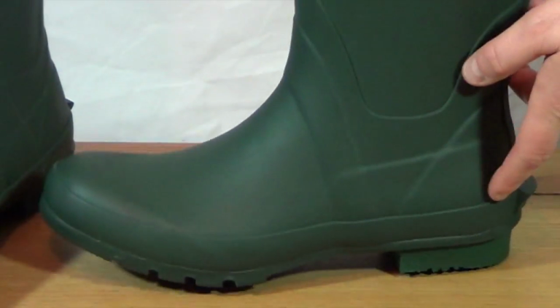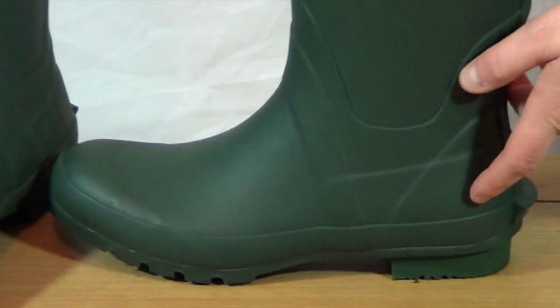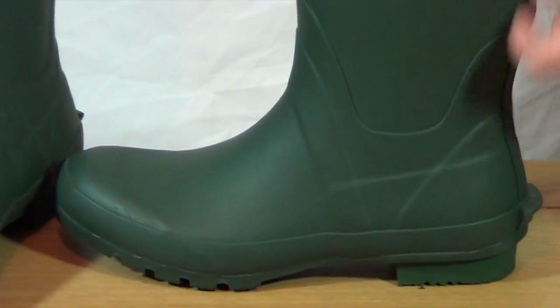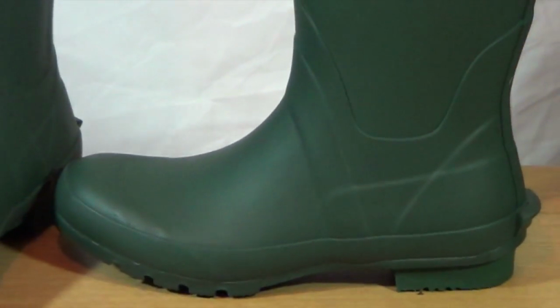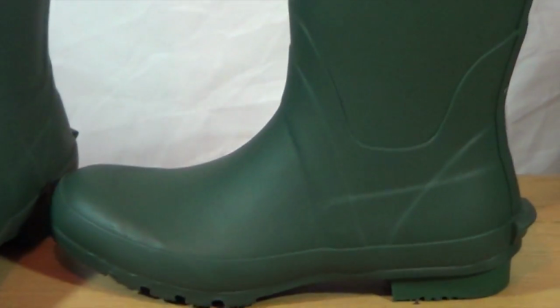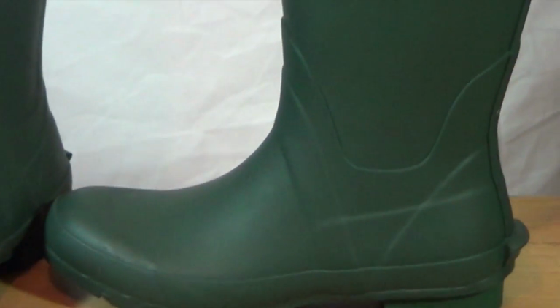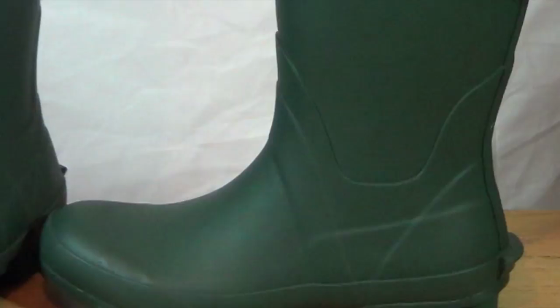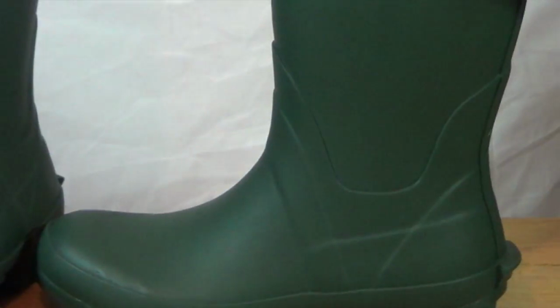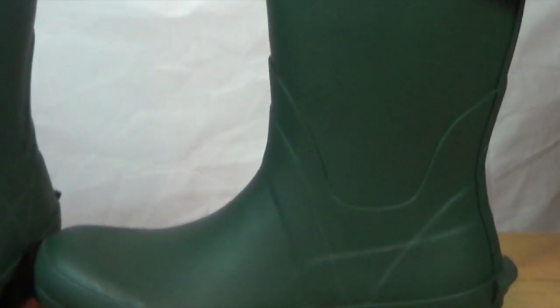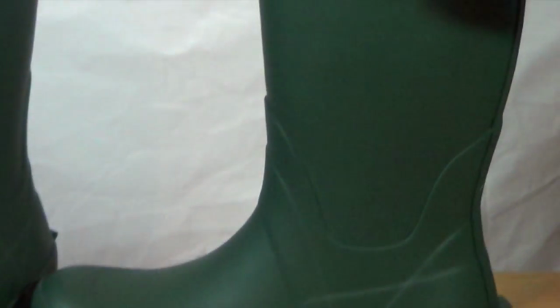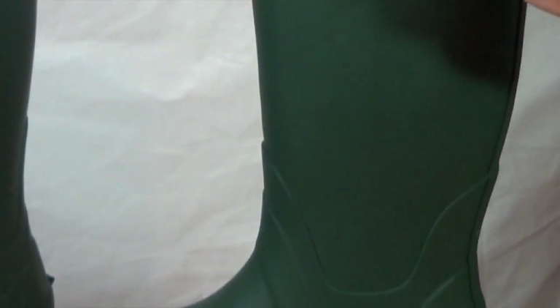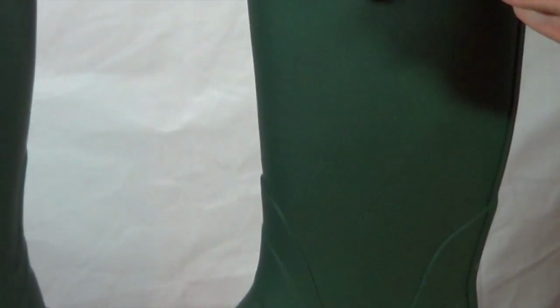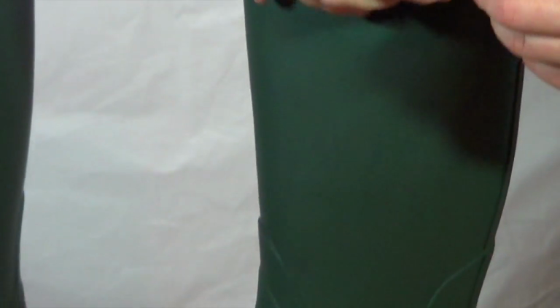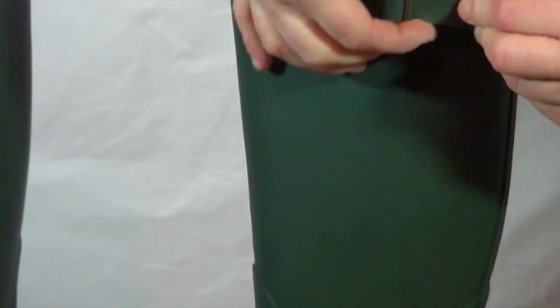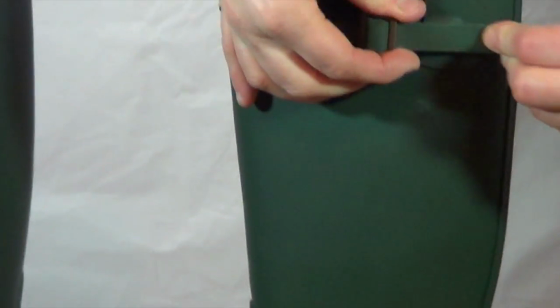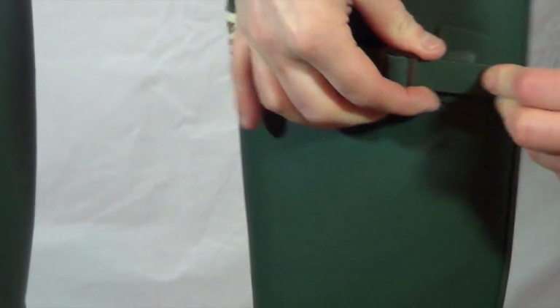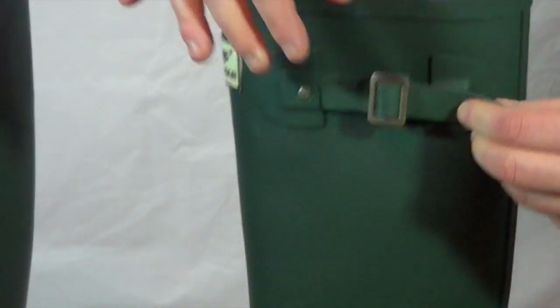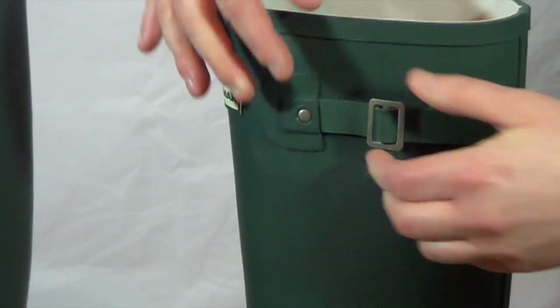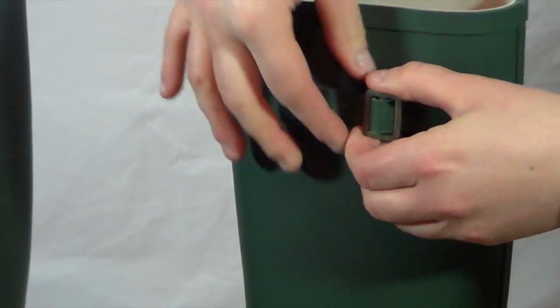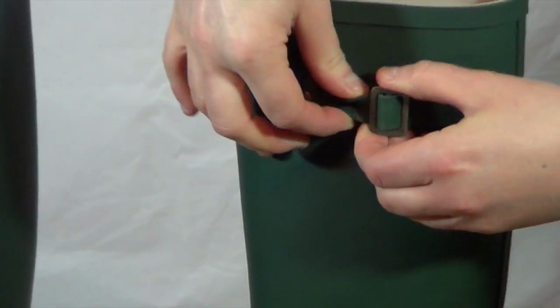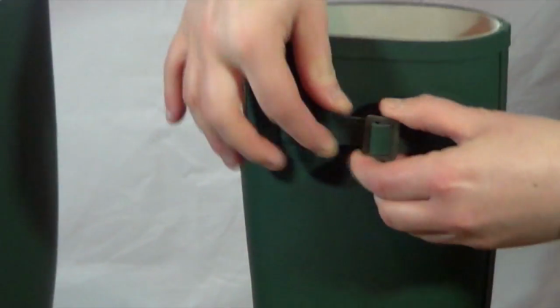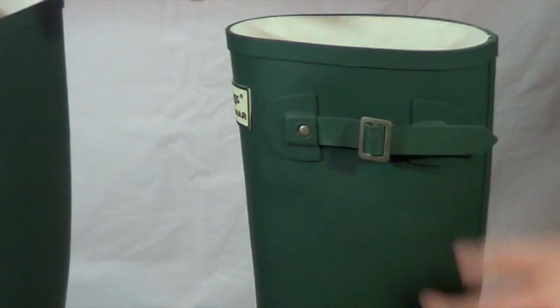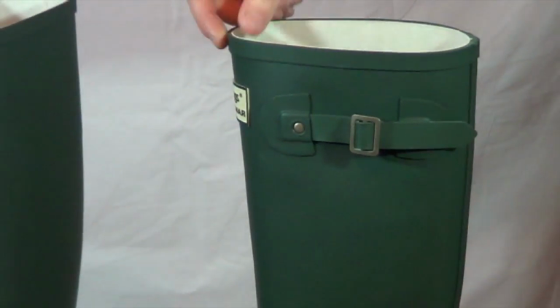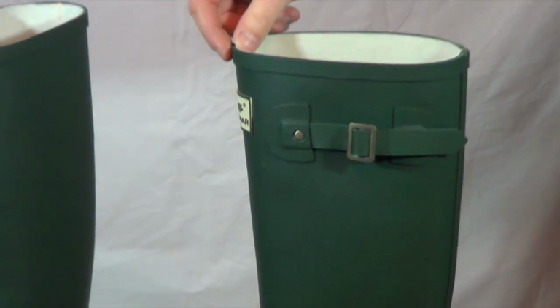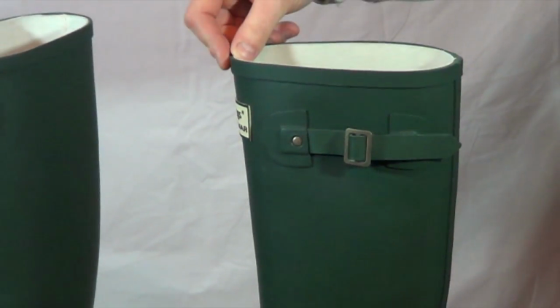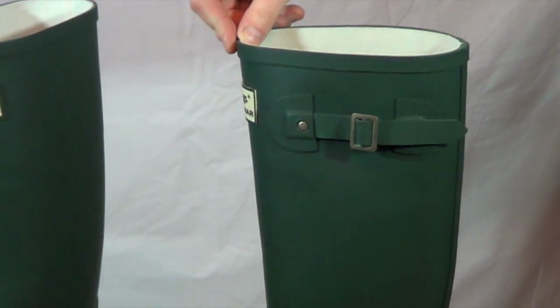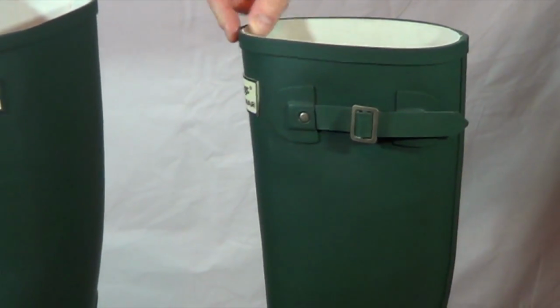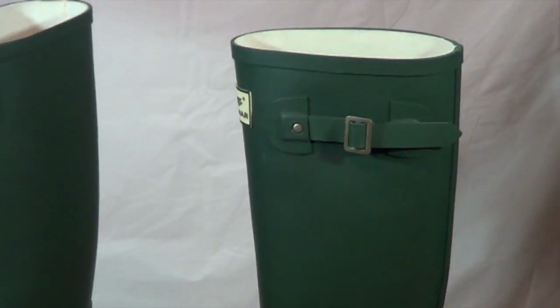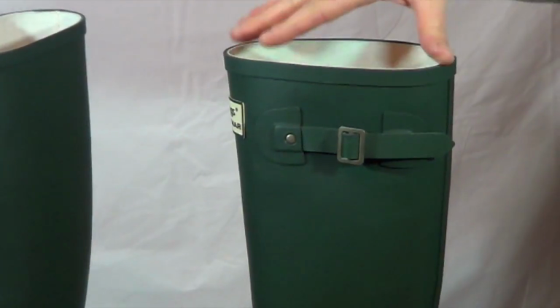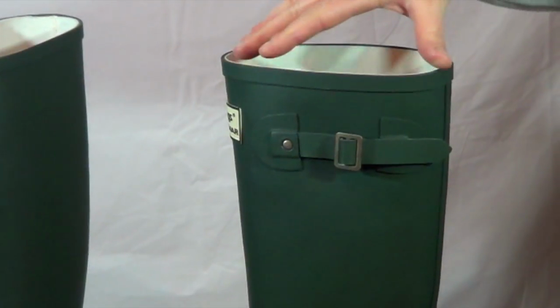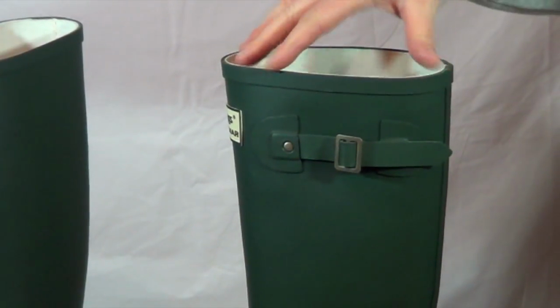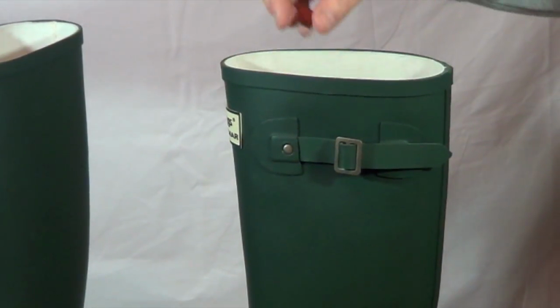The Braemar also has an adjustable strap so you can make it tighter or you can extend it a little bit as well, so it gives you a little bit more flexibility.